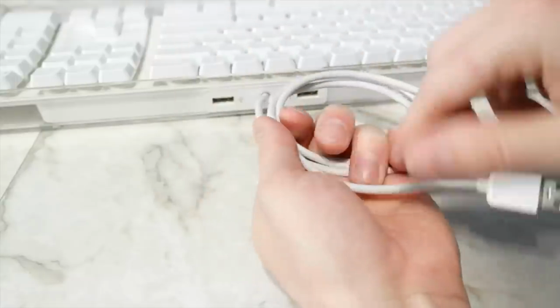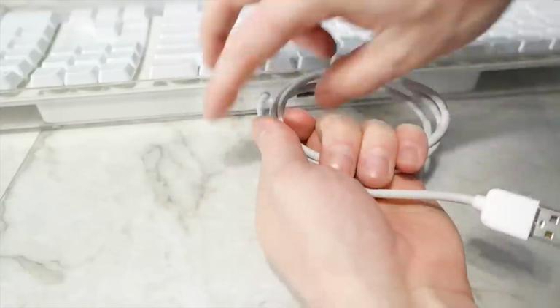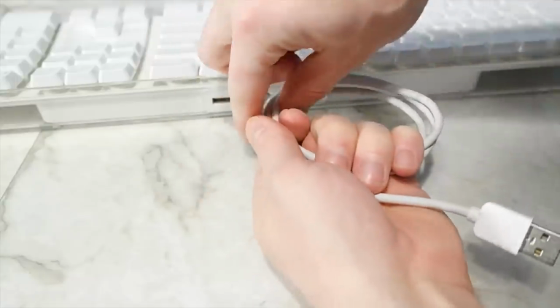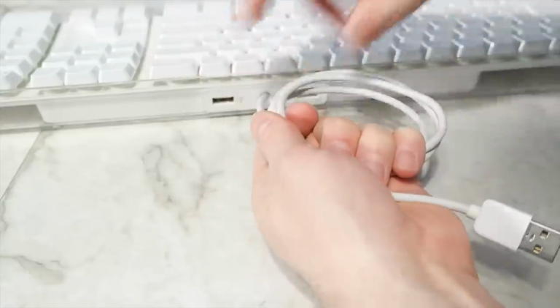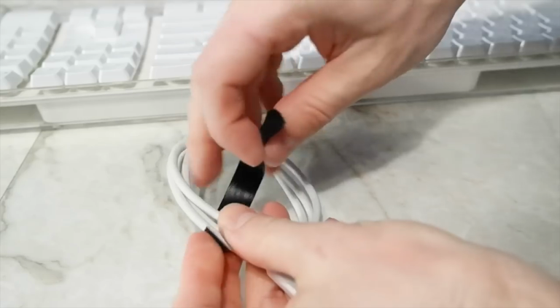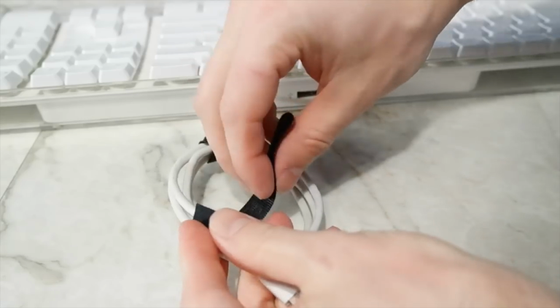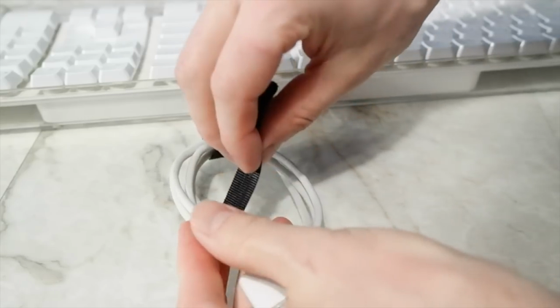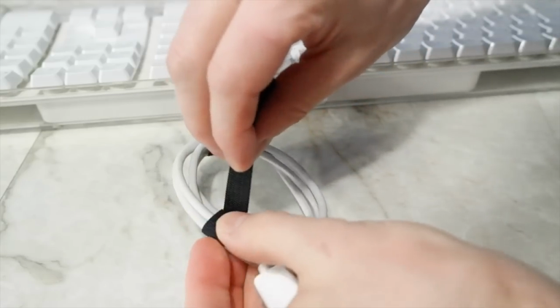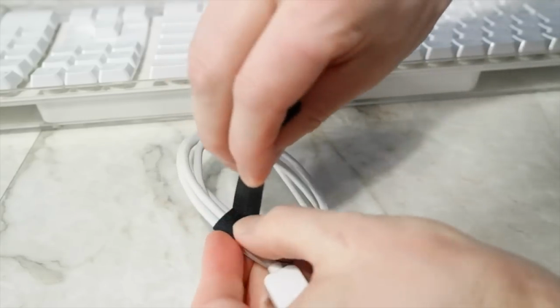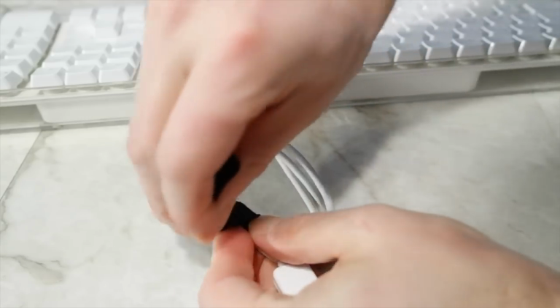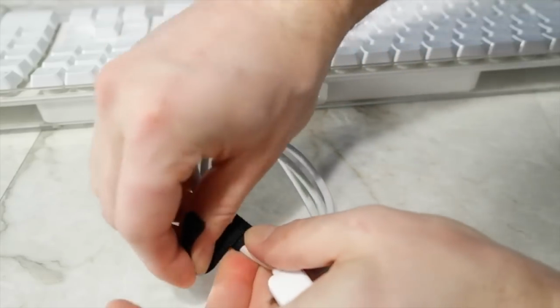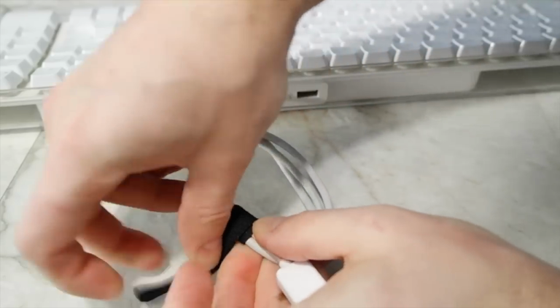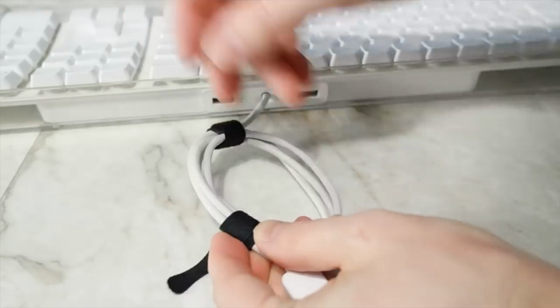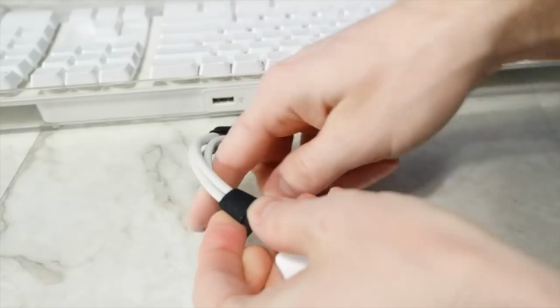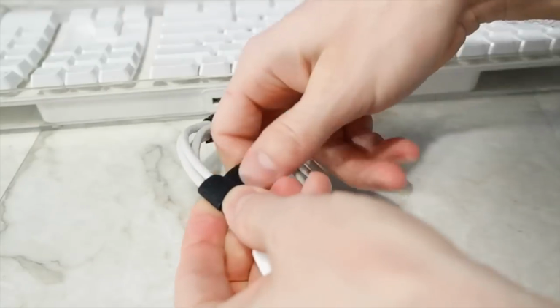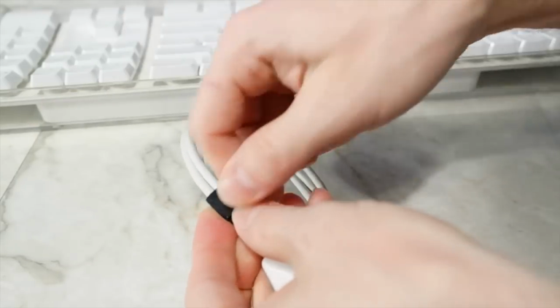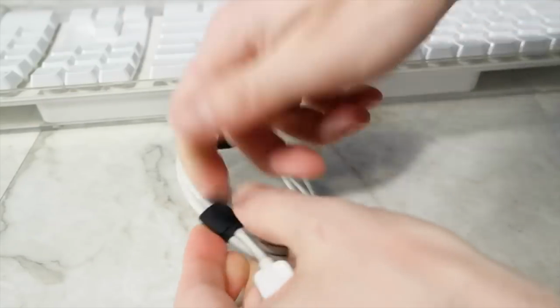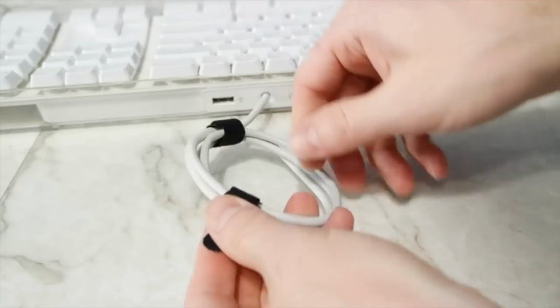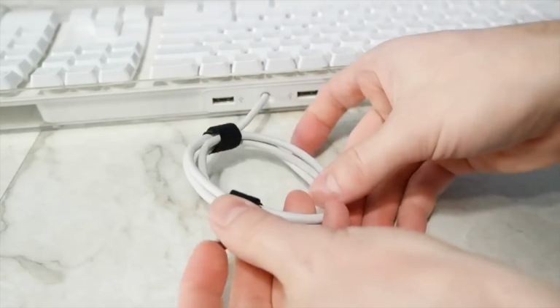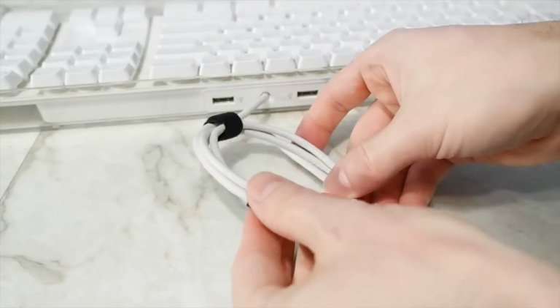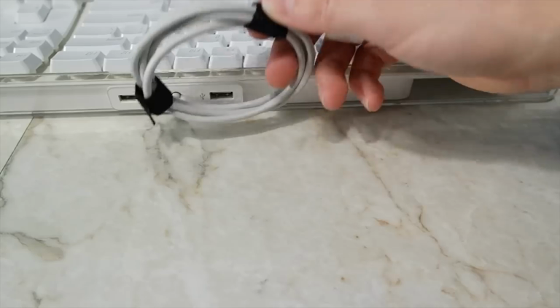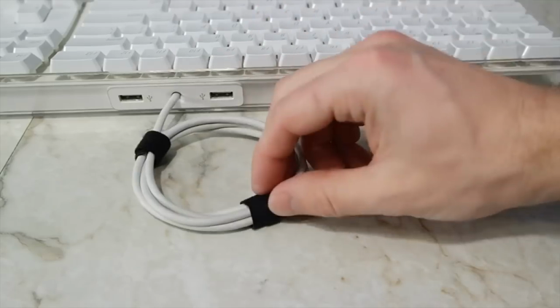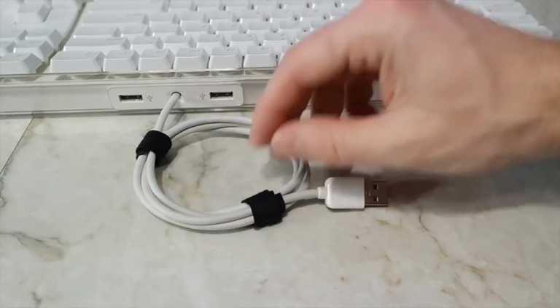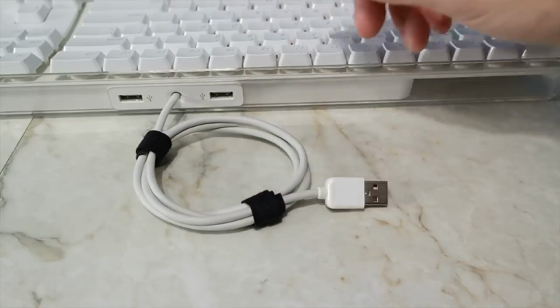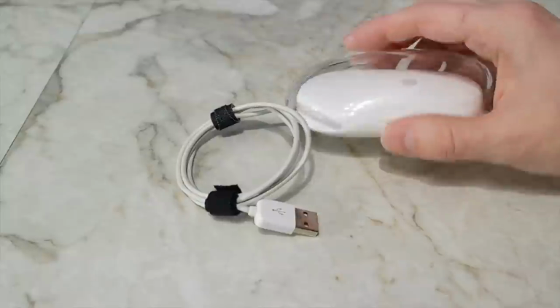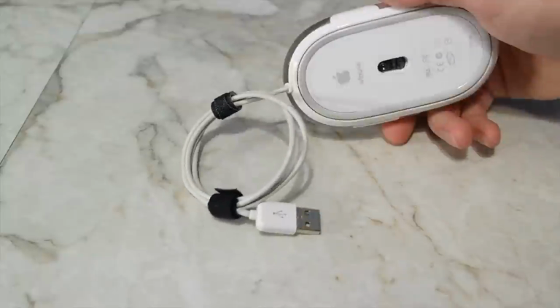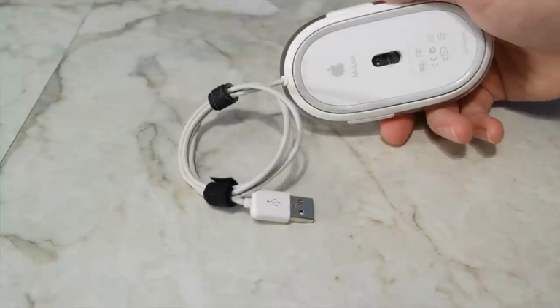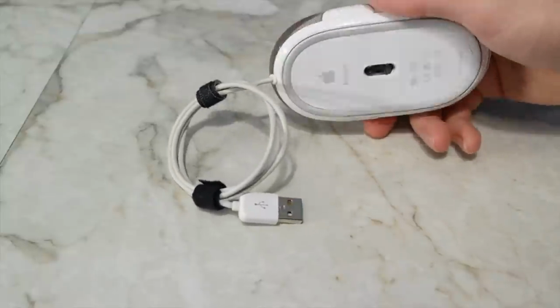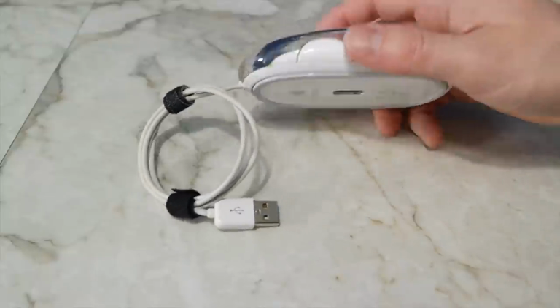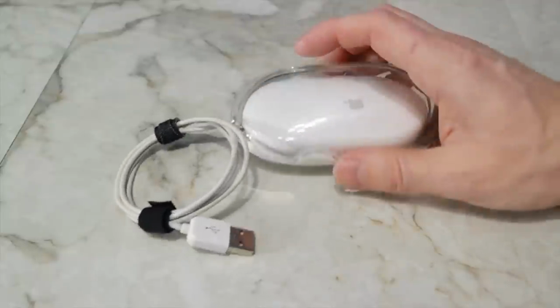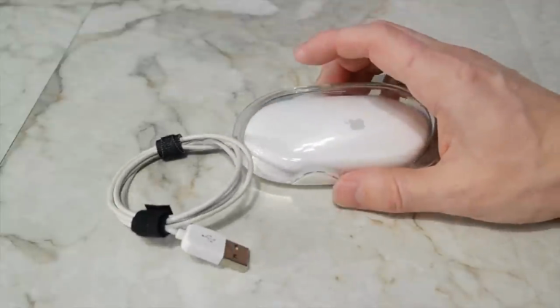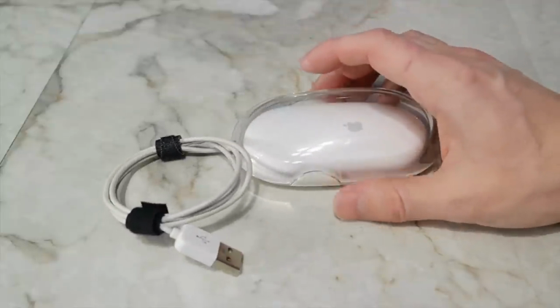For collectibles, it's always best to wind the cords in a circle so that the cable doesn't develop permanent kinks. I also restored the mouse that I found with this keyboard, but that's a video for another day.